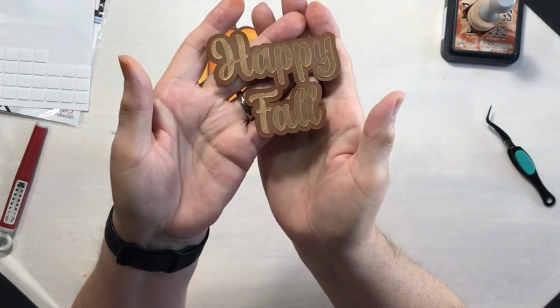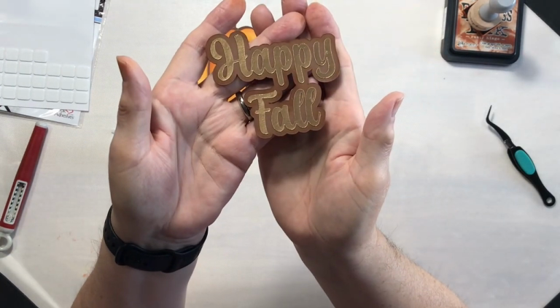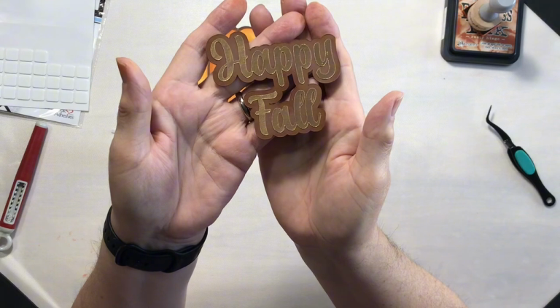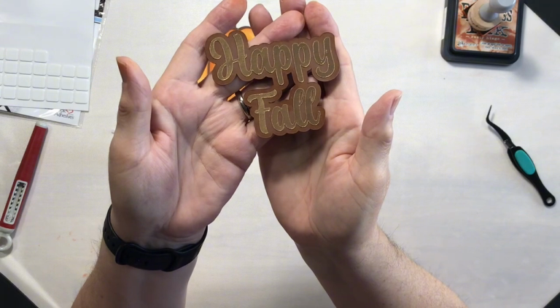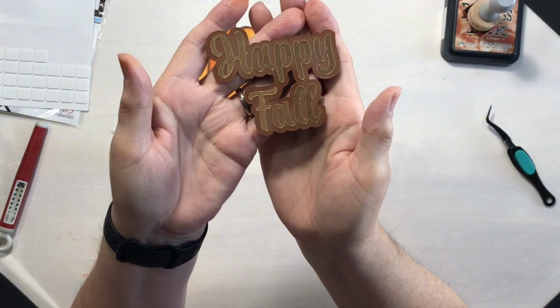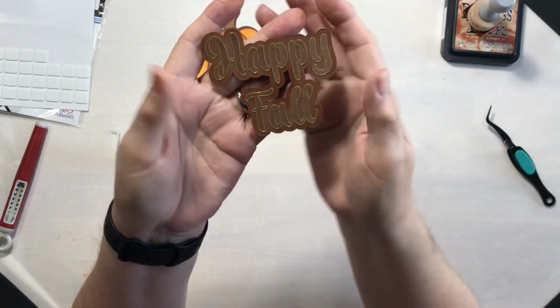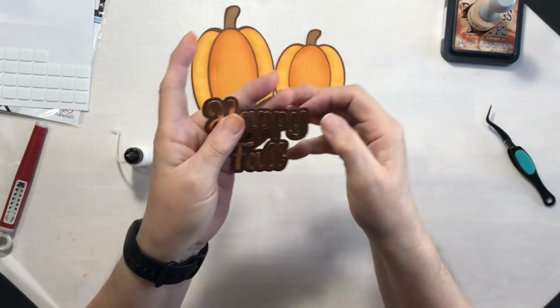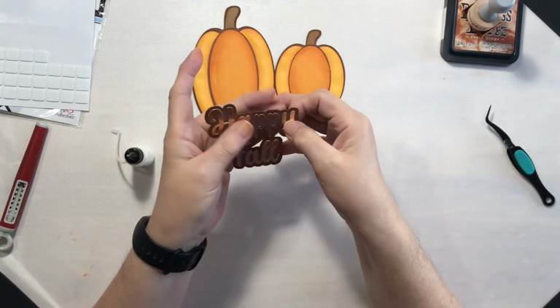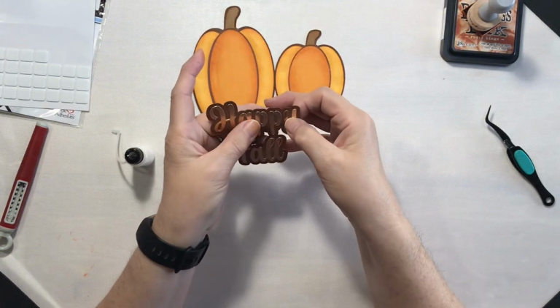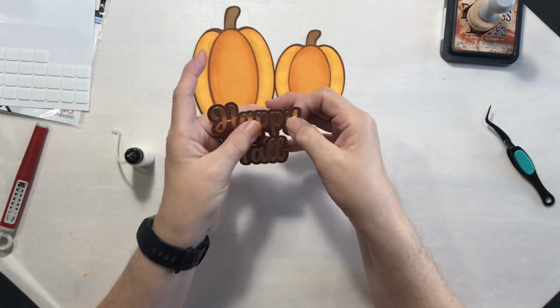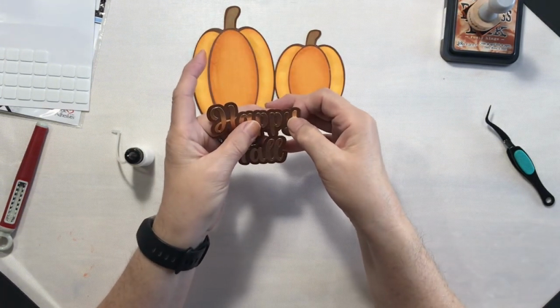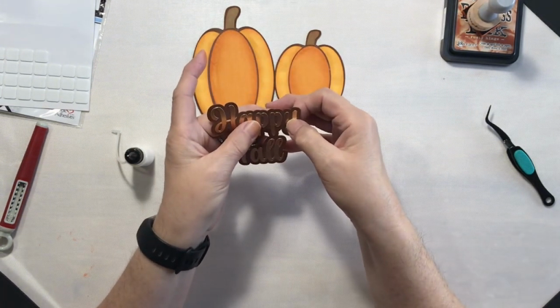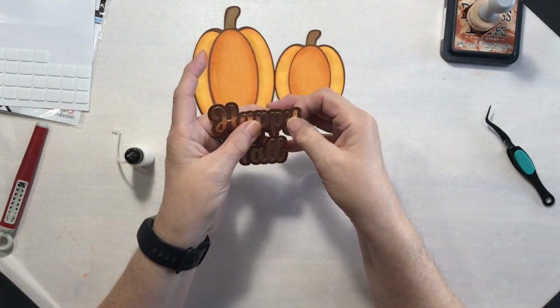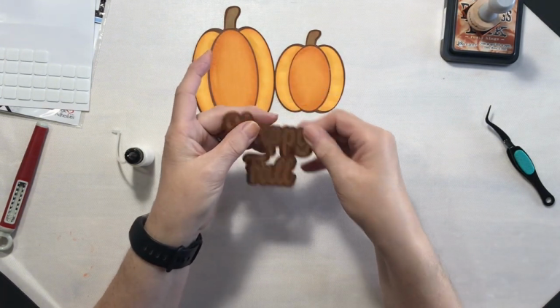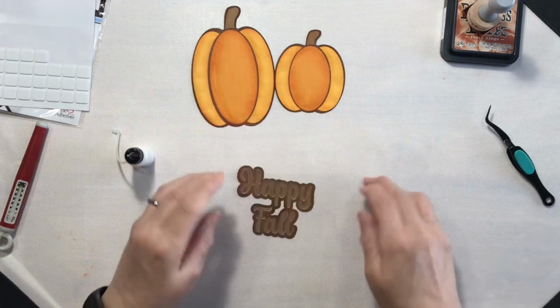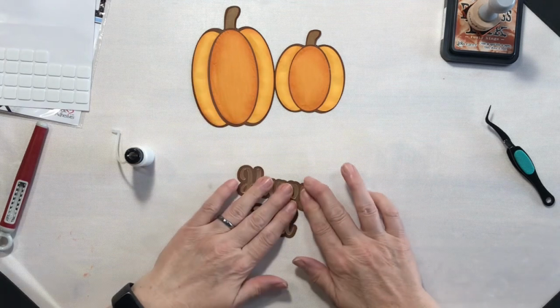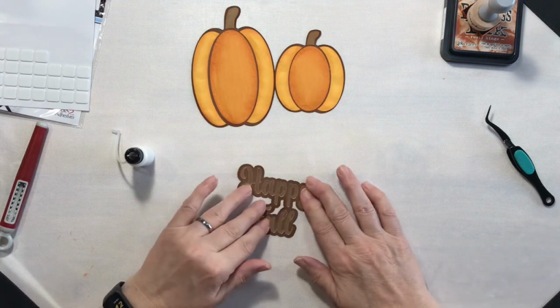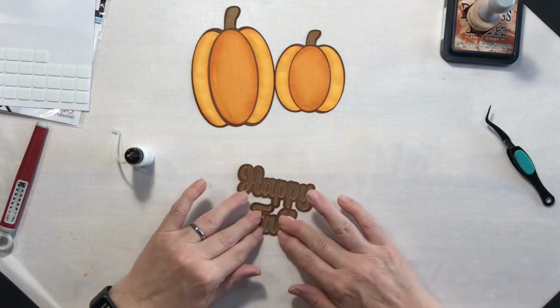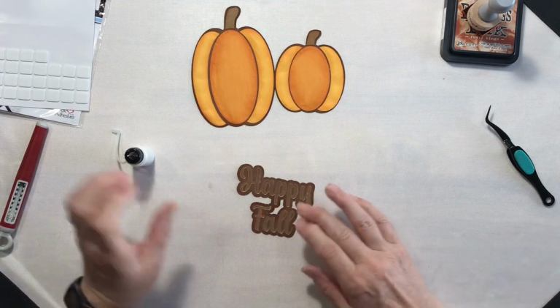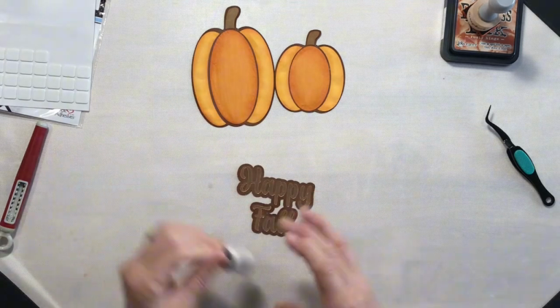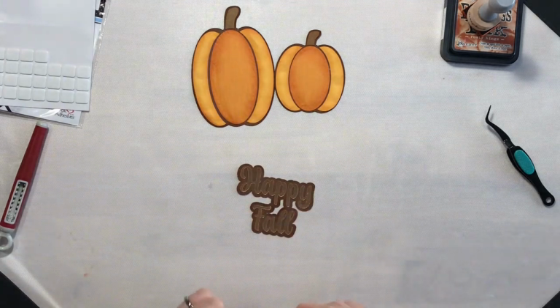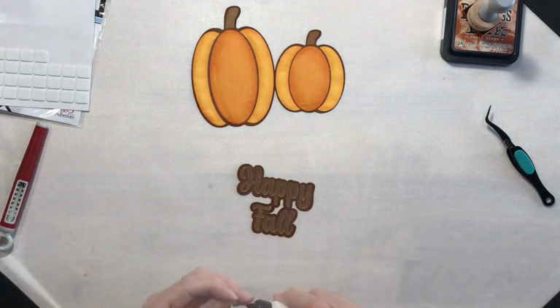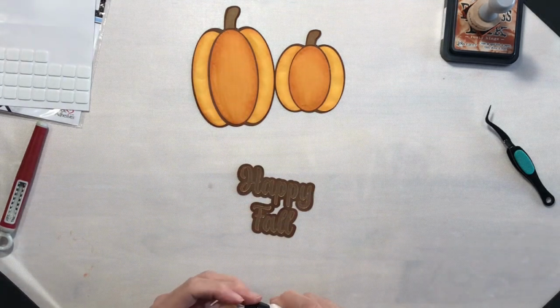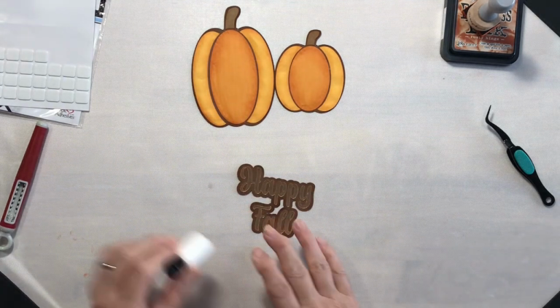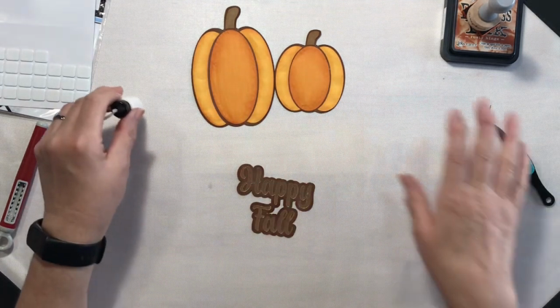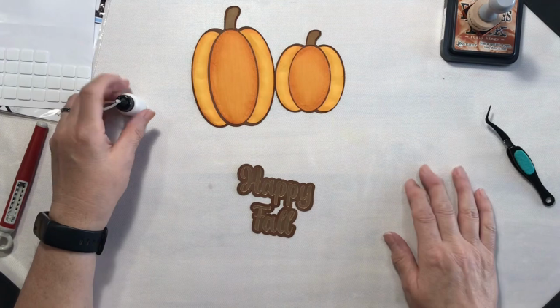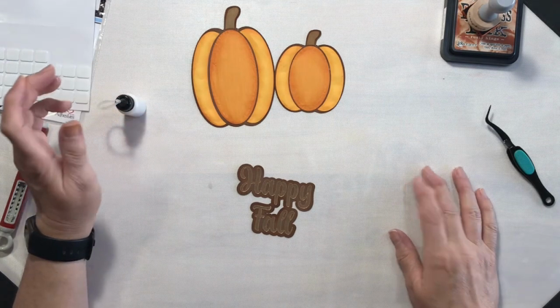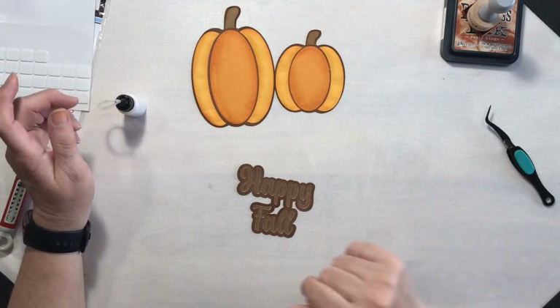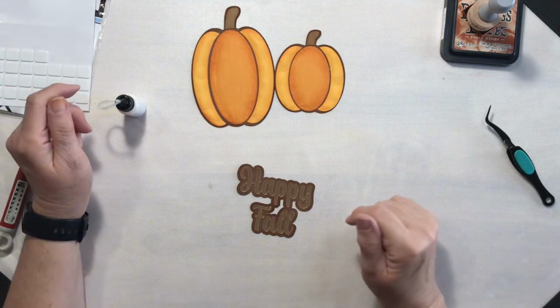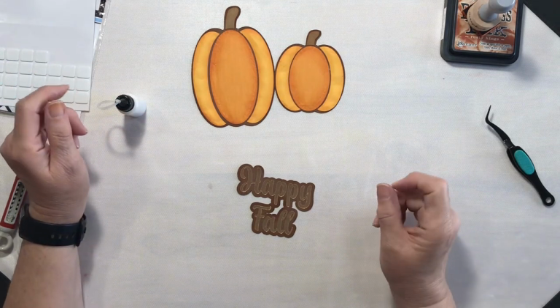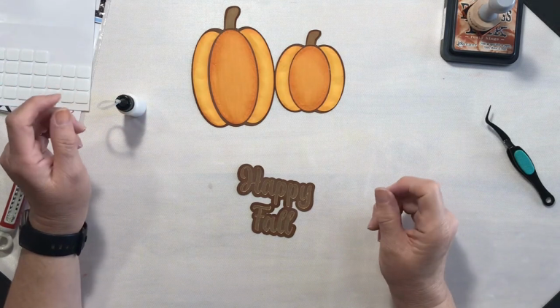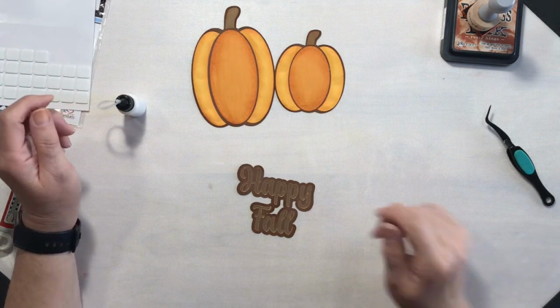Let's get the first piece on and make sure the edges really get secured — I don't want them popping up. Then I'll place the sides on as well. Our pumpkins are all put together. Now let's glue our 'Happy Fall' to the shadow. I'll put some art glitter glue on the back and get it glued down. I think this rose gold is going to be a beautiful color with our fall paper.